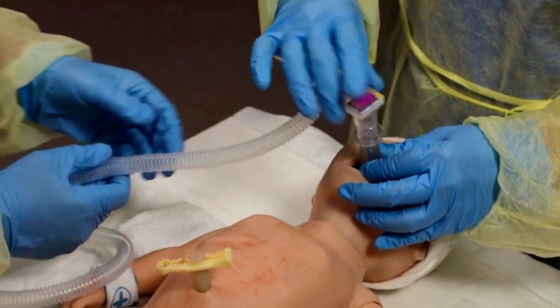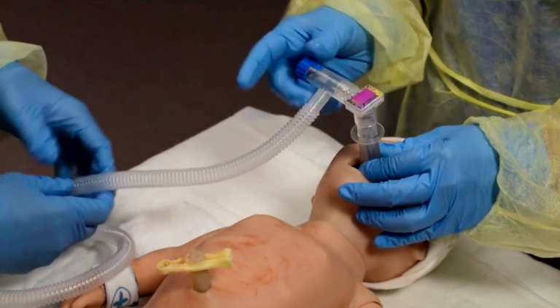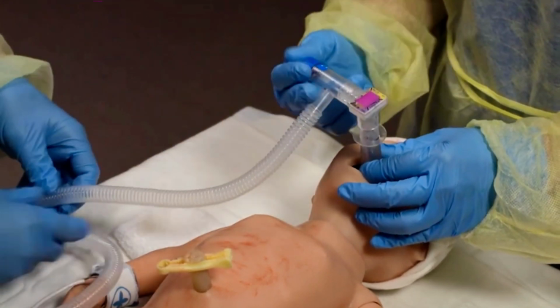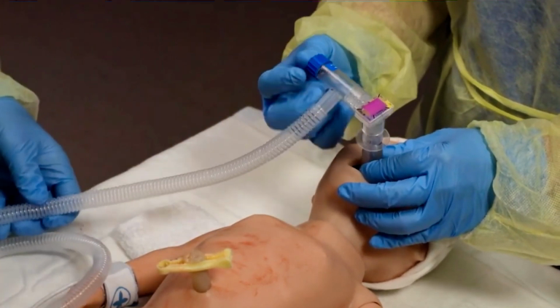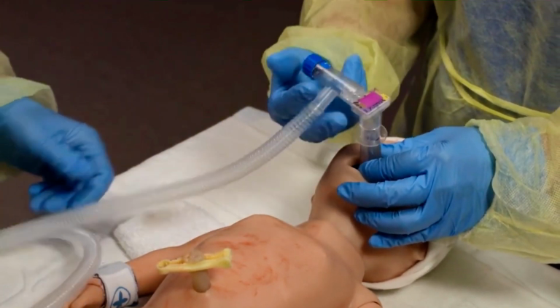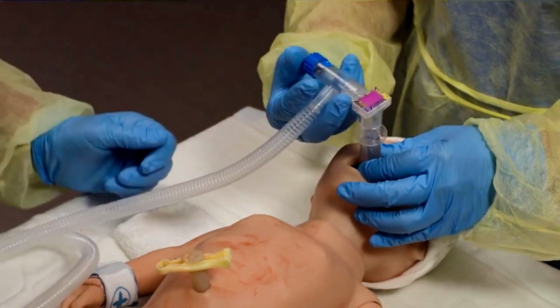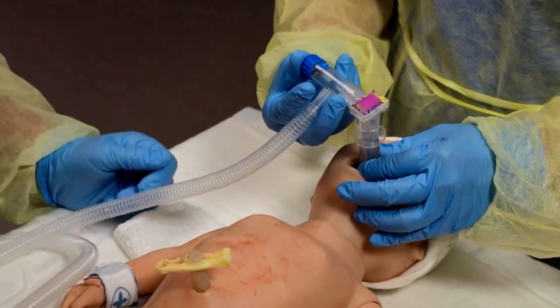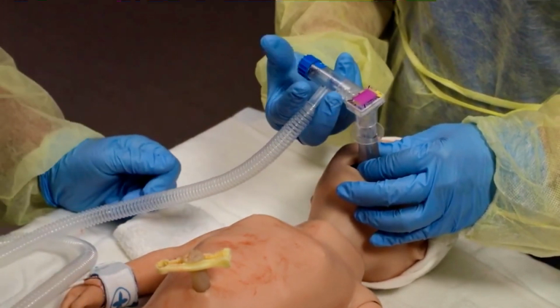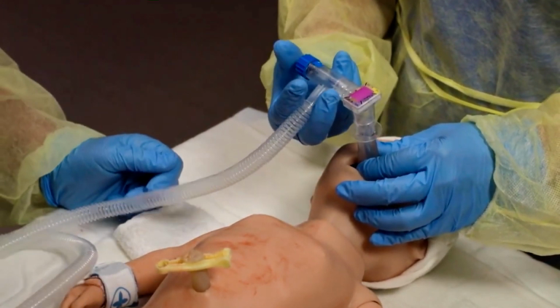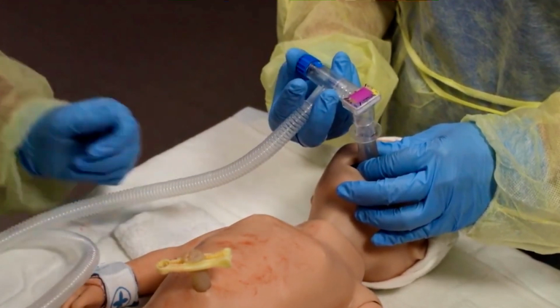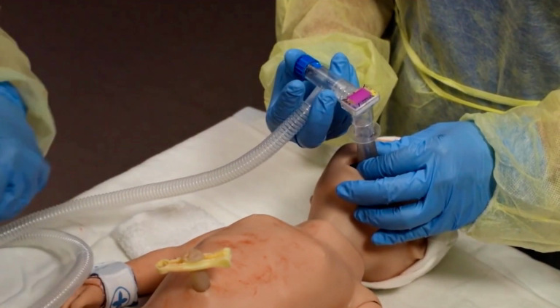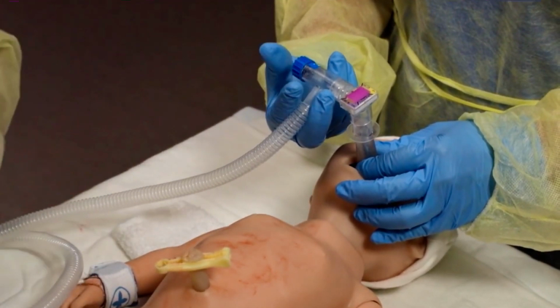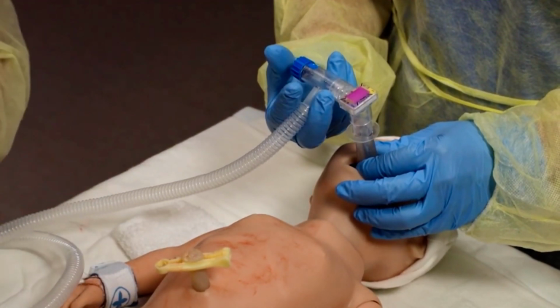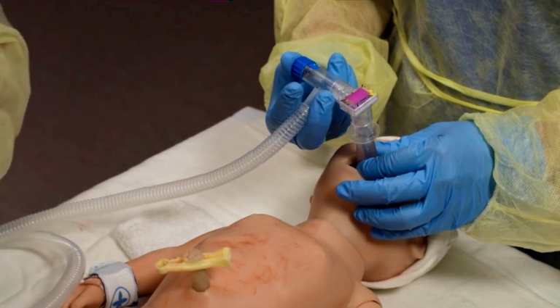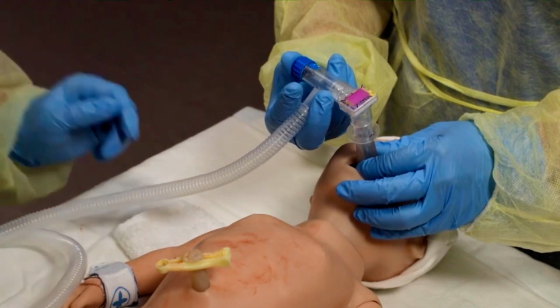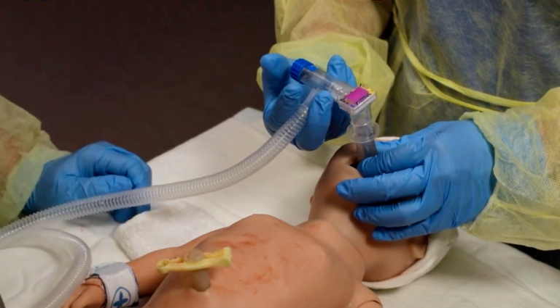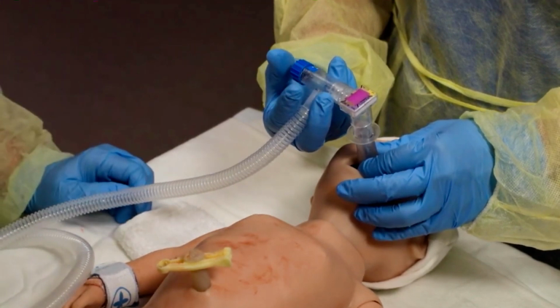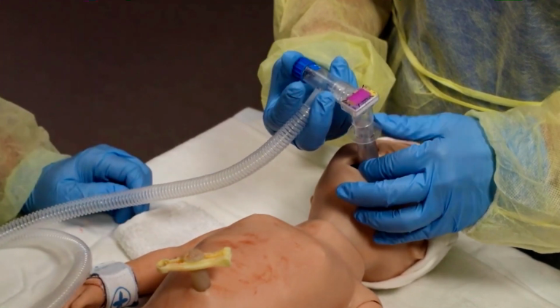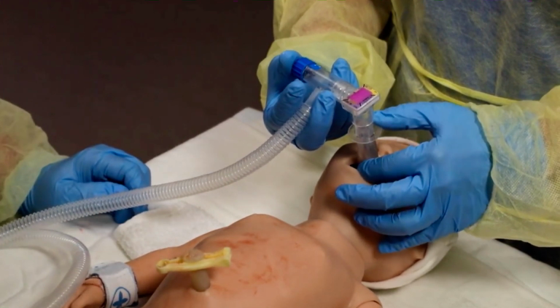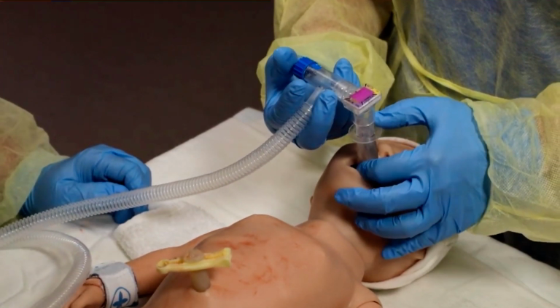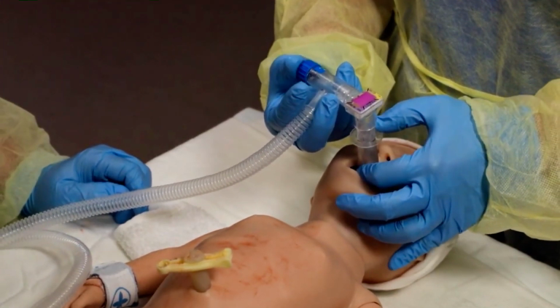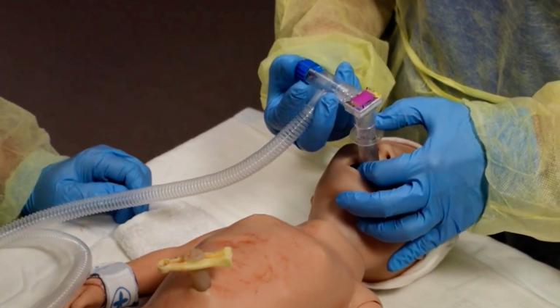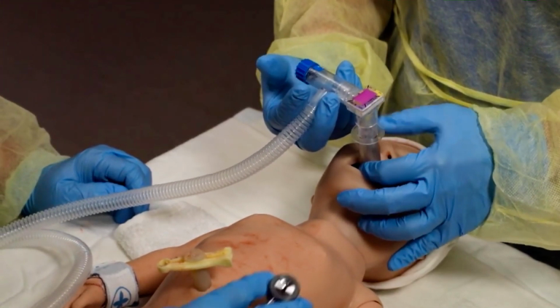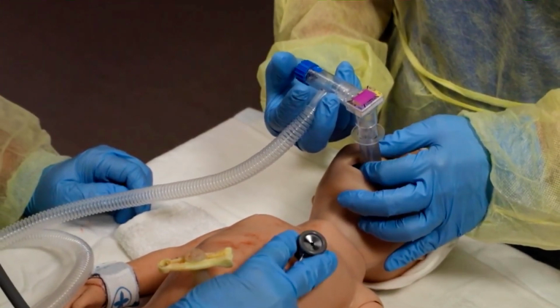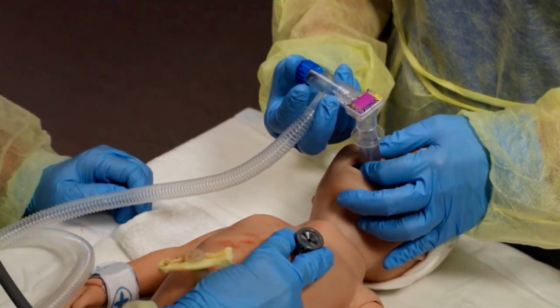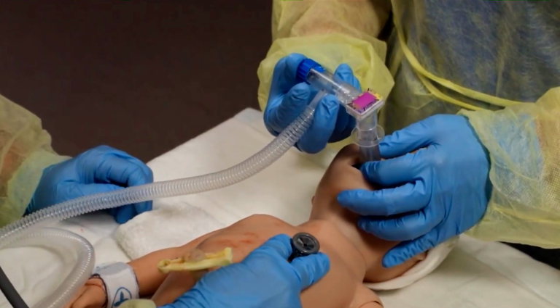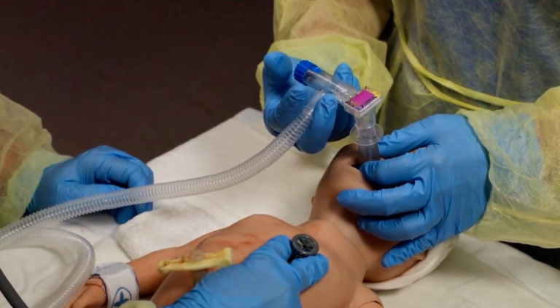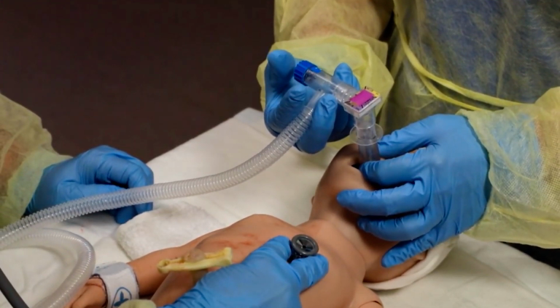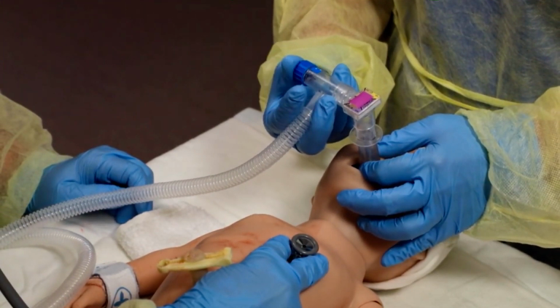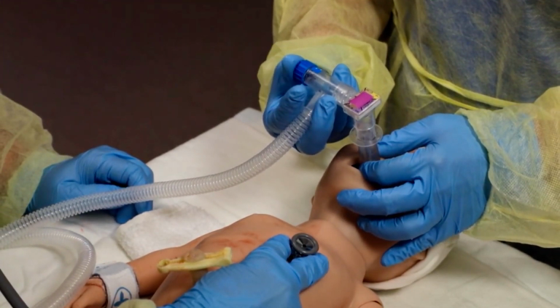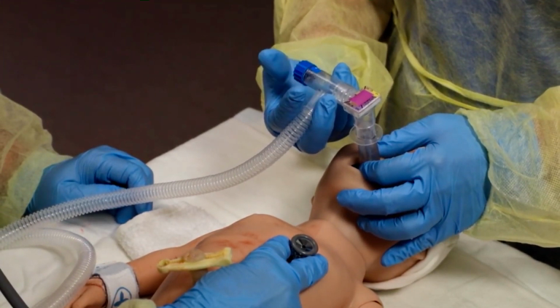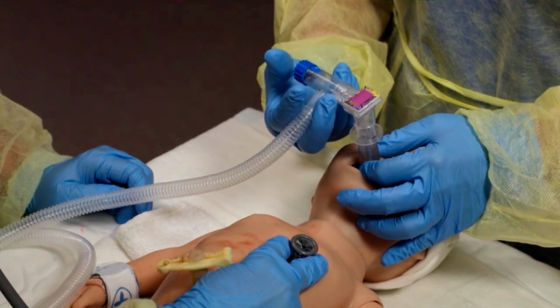Do 30 seconds of PPV with chest movement. Discontinue PPV when the heart rate is more than 100 beats per minute and the baby is breathing.